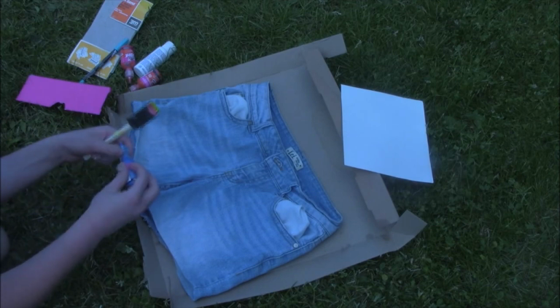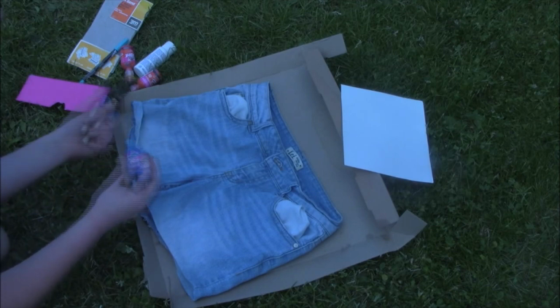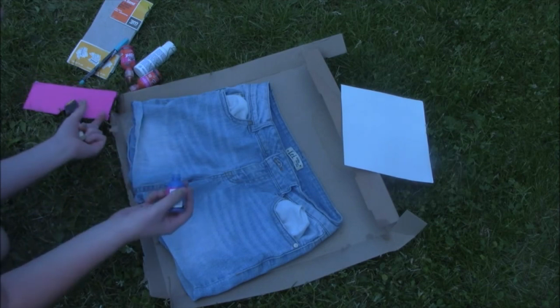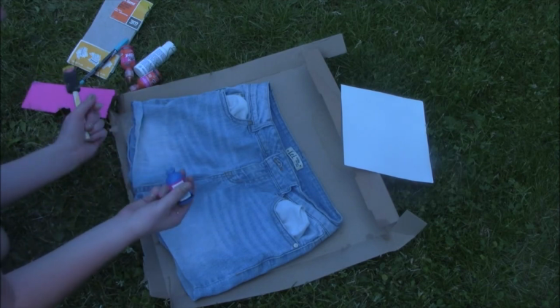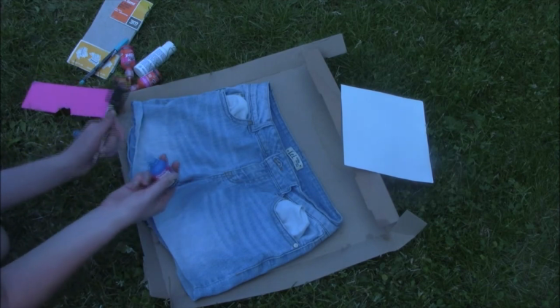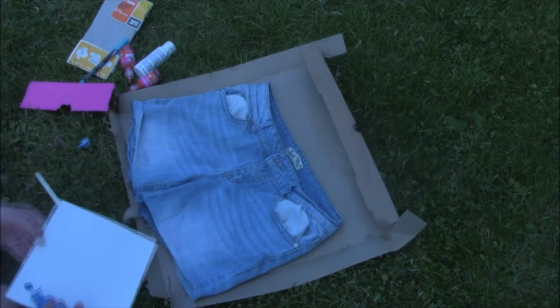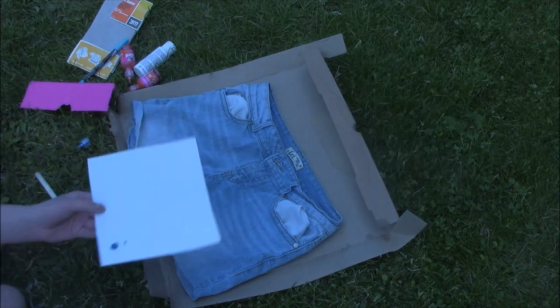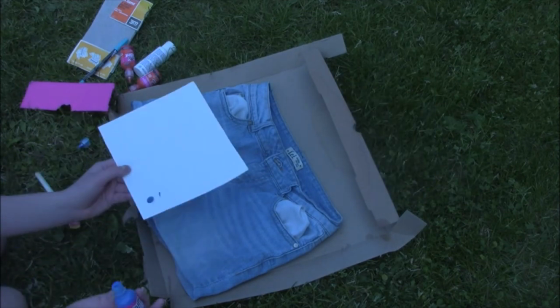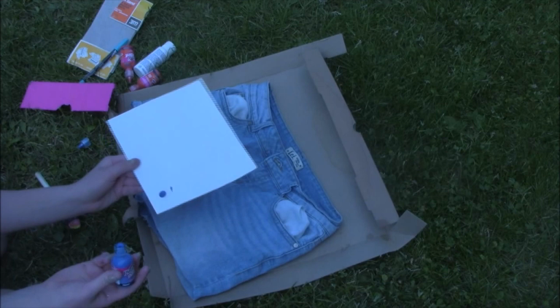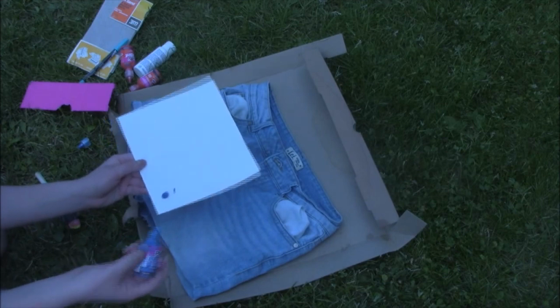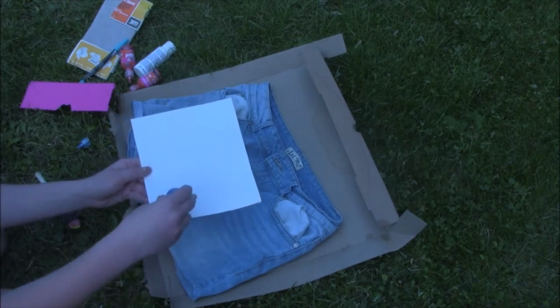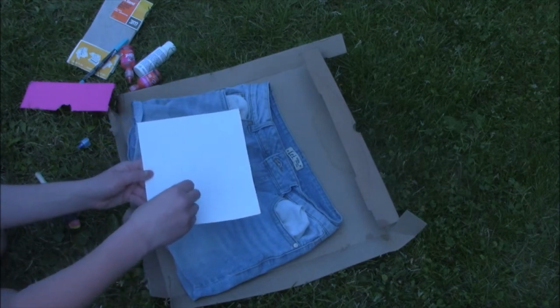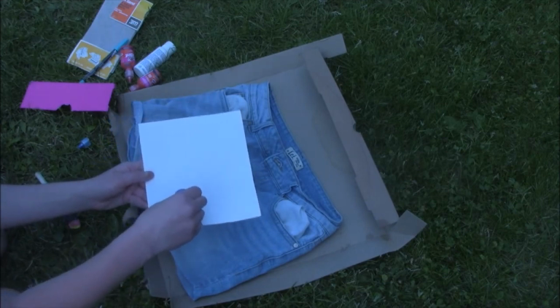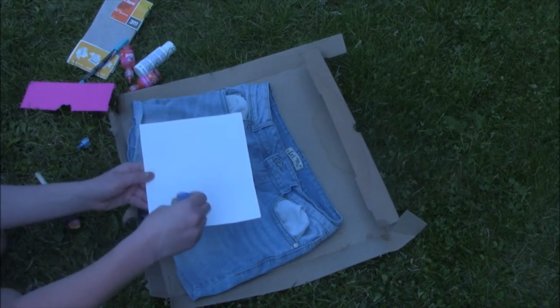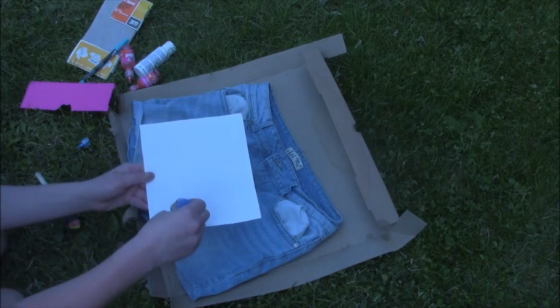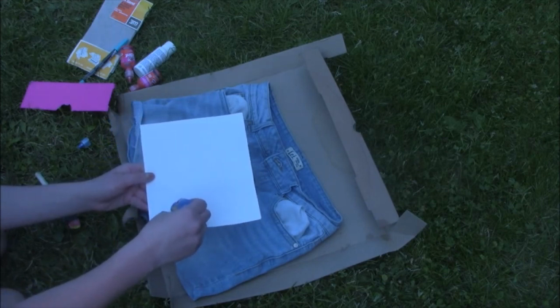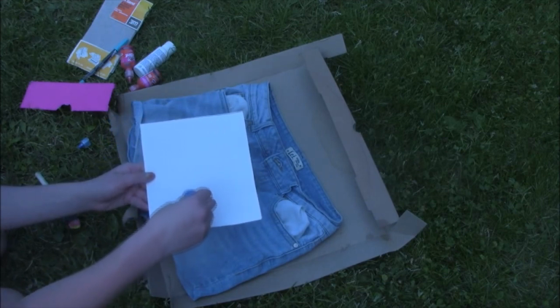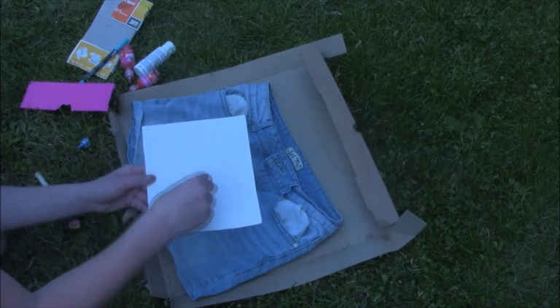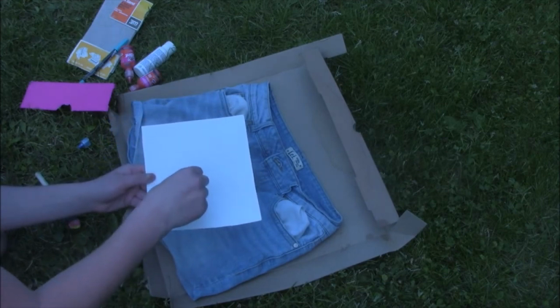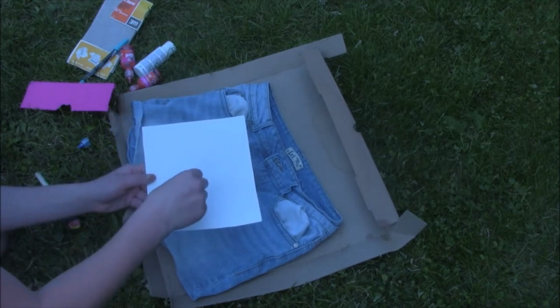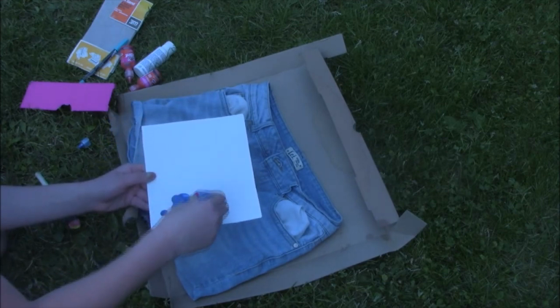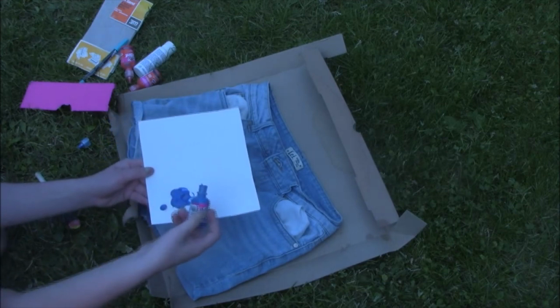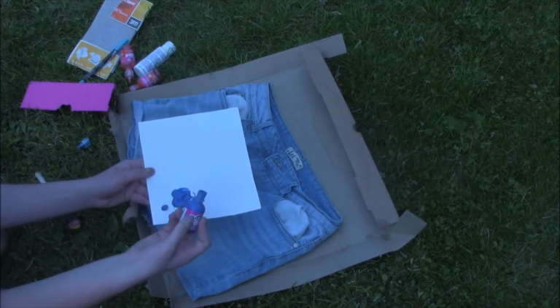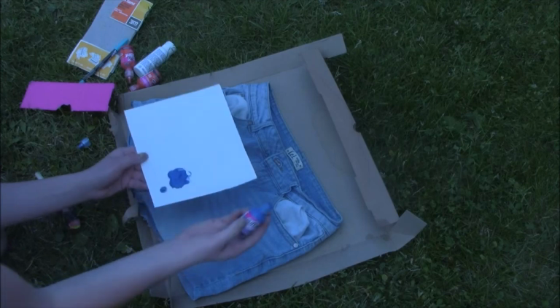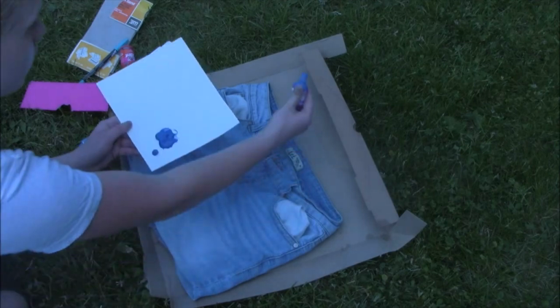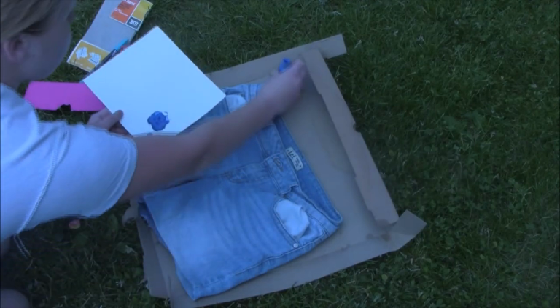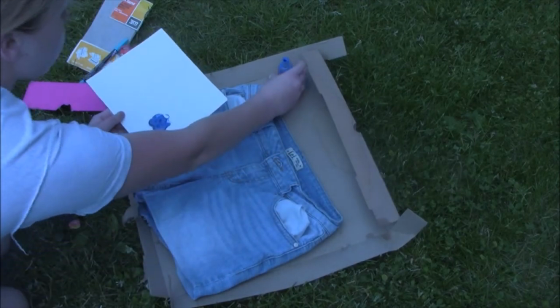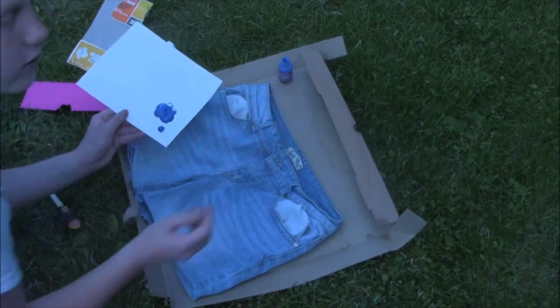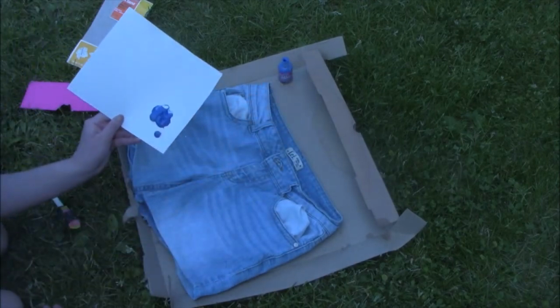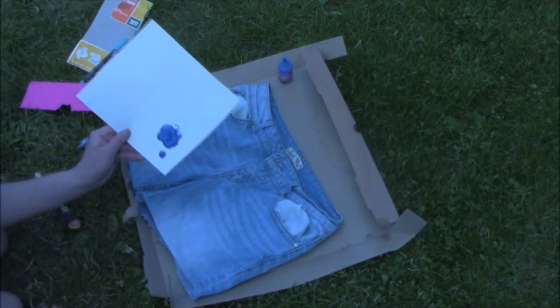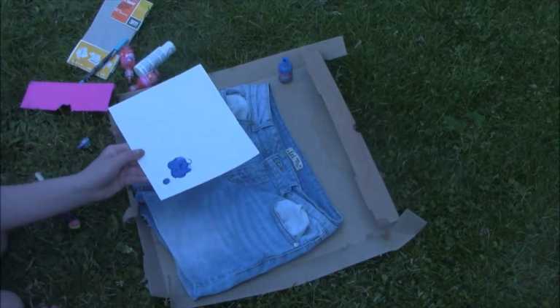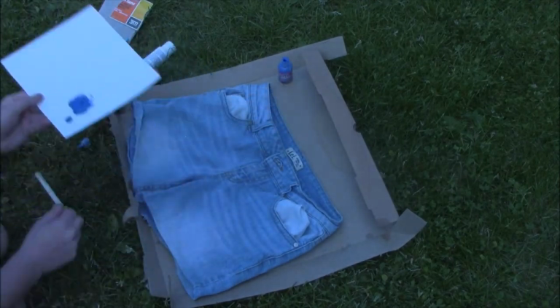I'm just going to start — you actually want to put the paint on a piece of cardboard first, otherwise it can make the shorts look really weird. Let's try about that much.